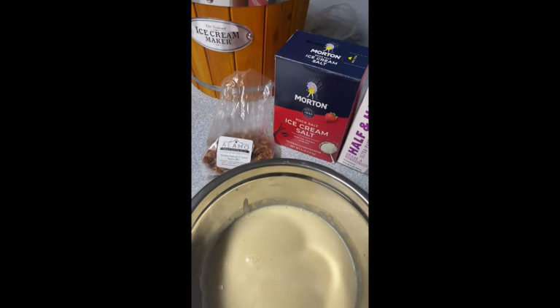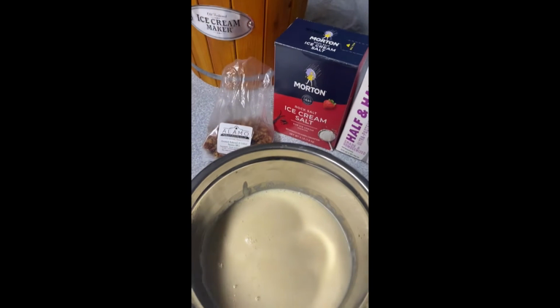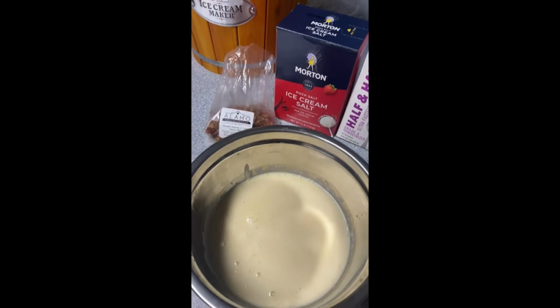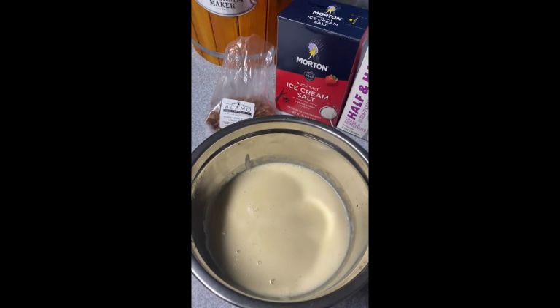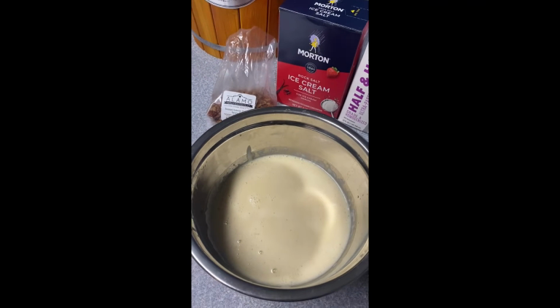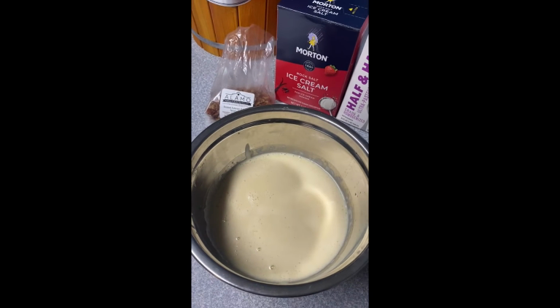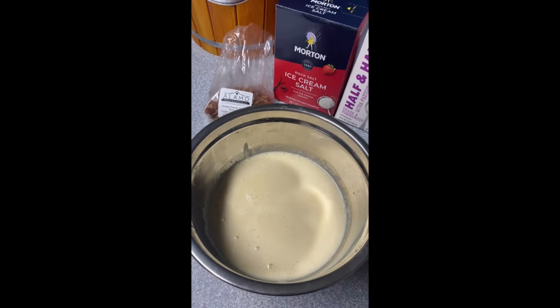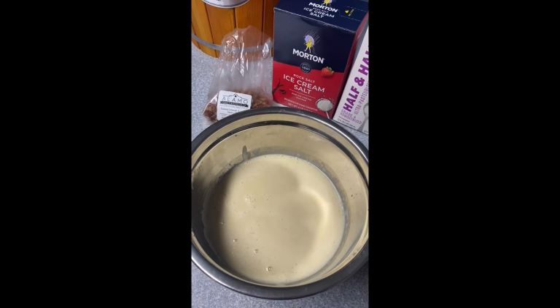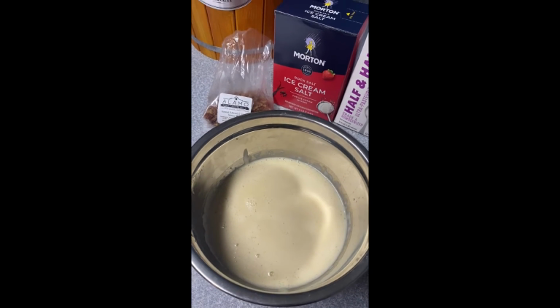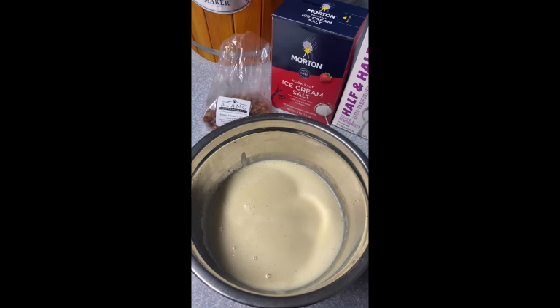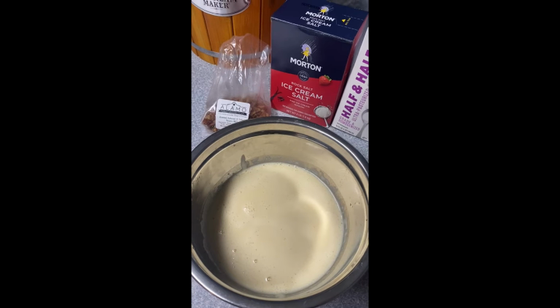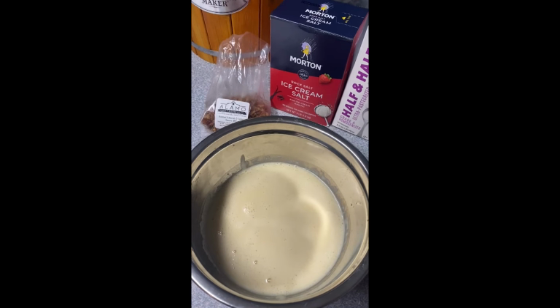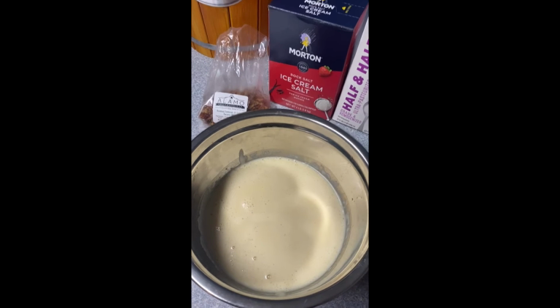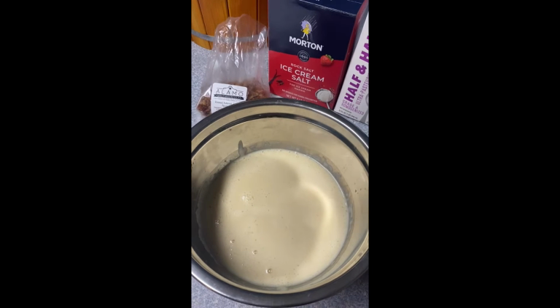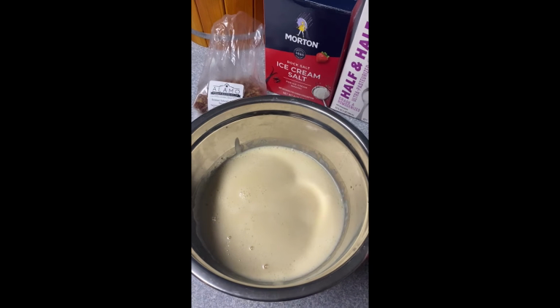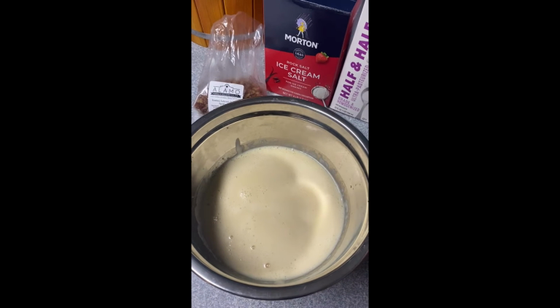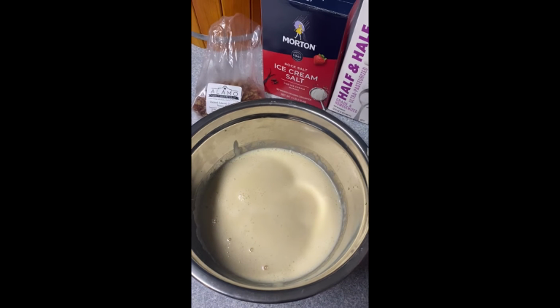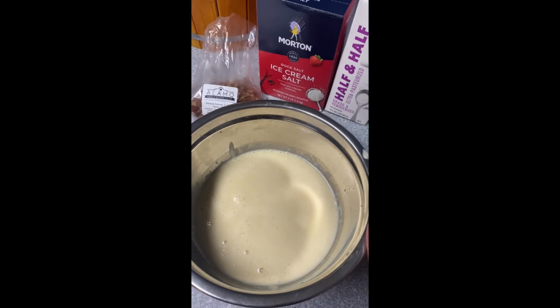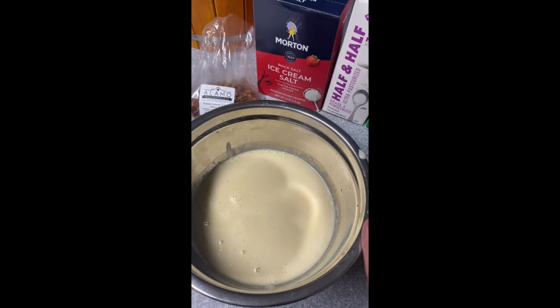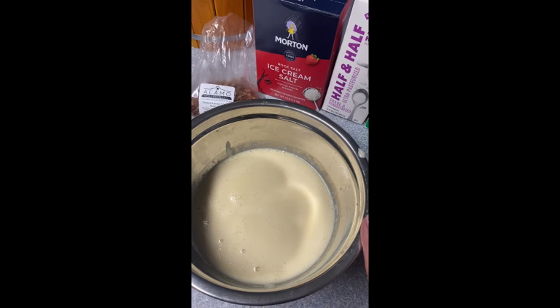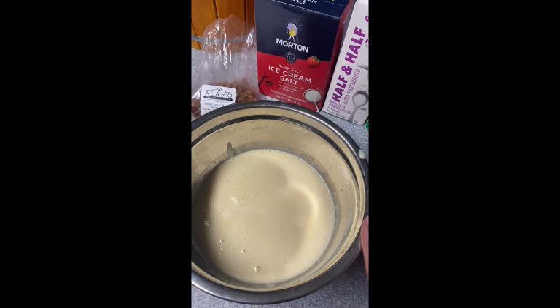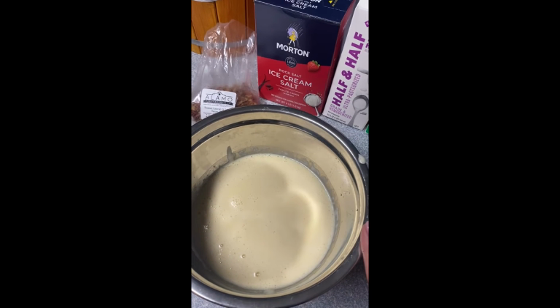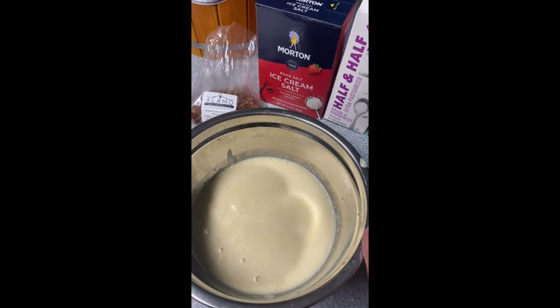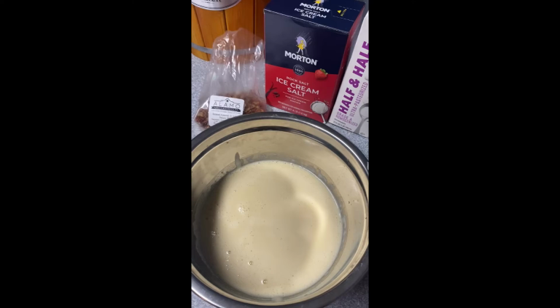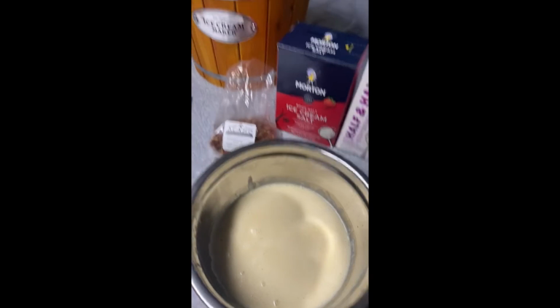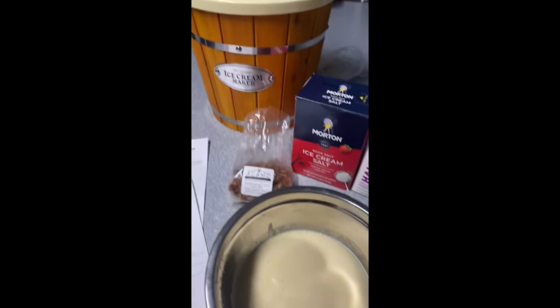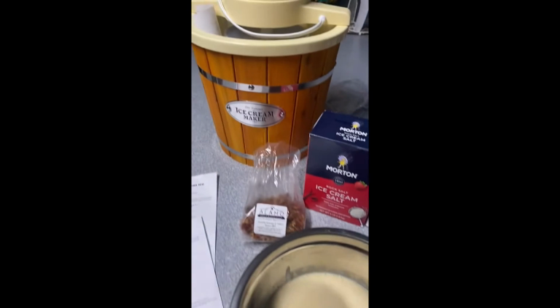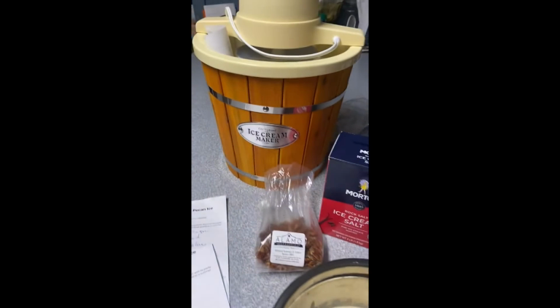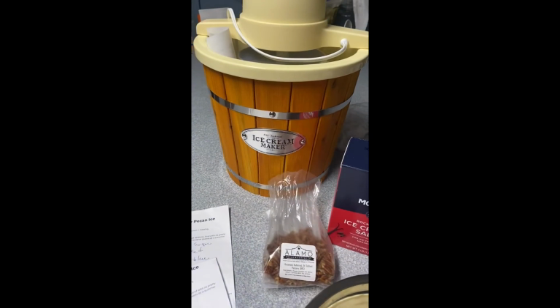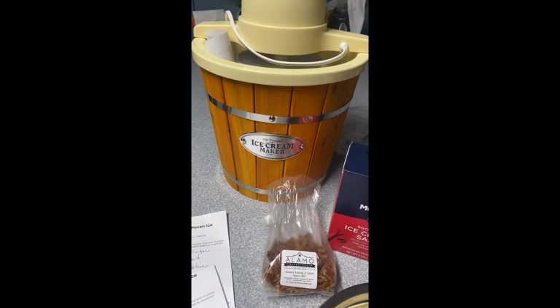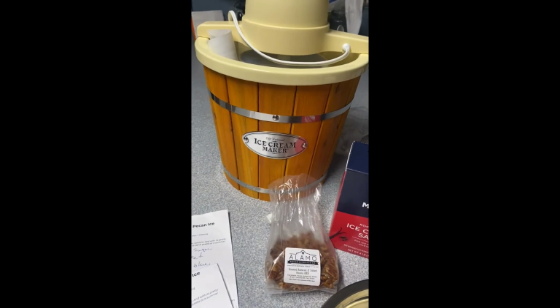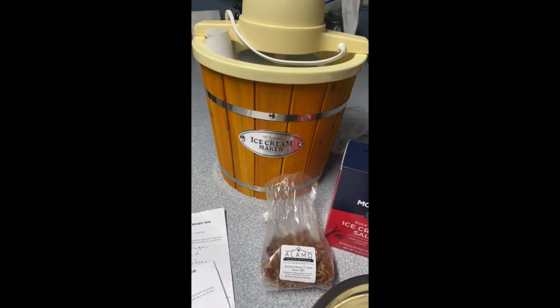I followed the directions and gotten the recipe this far. We will refrigerate the mix until it's time to pour it into our ice cream maker.